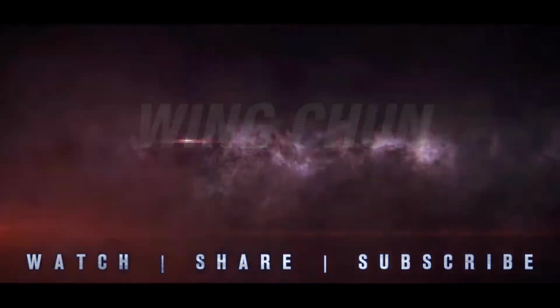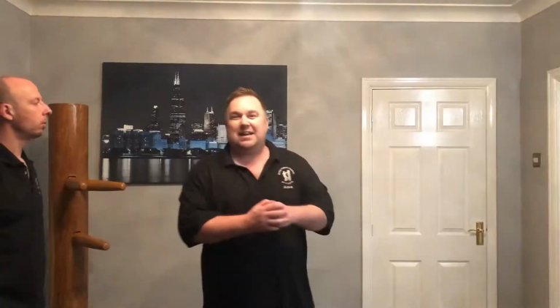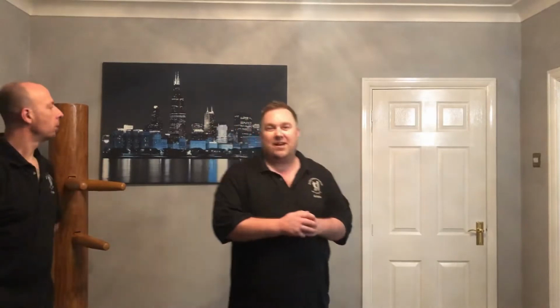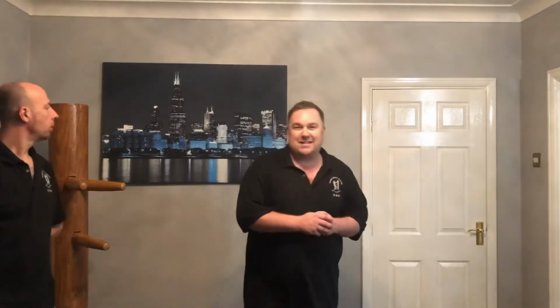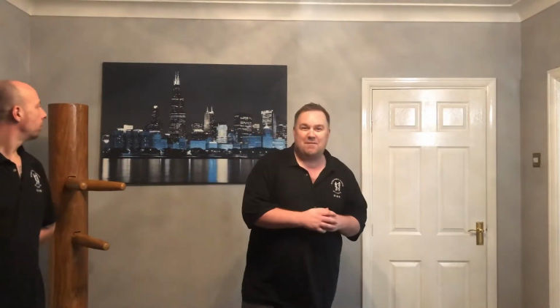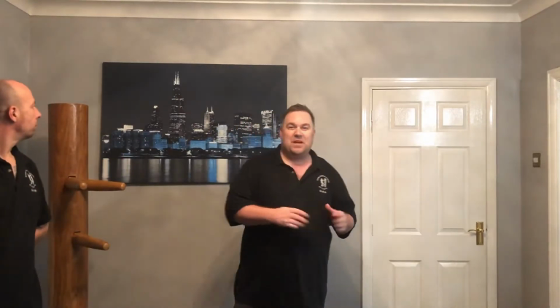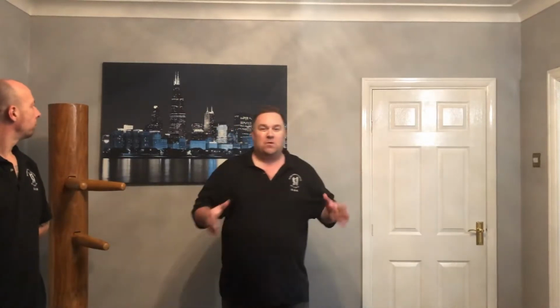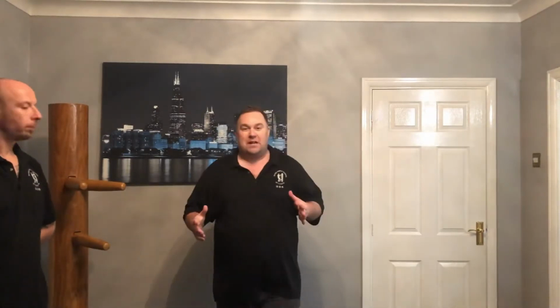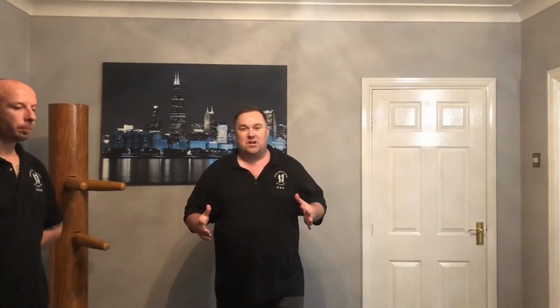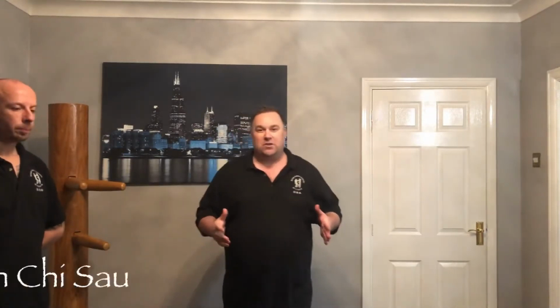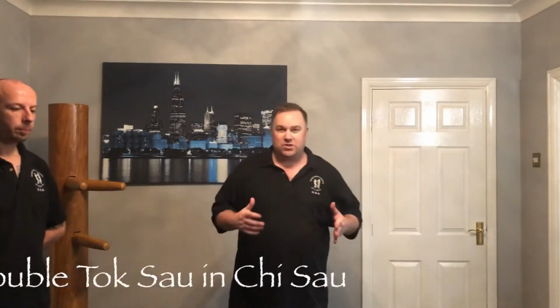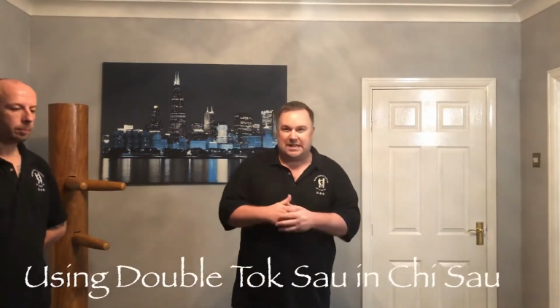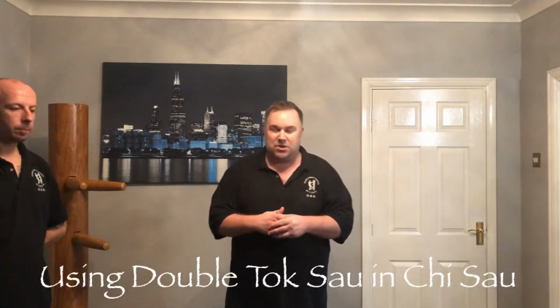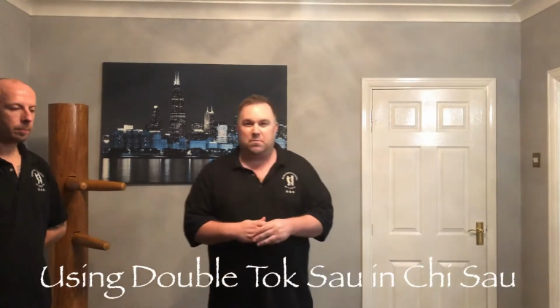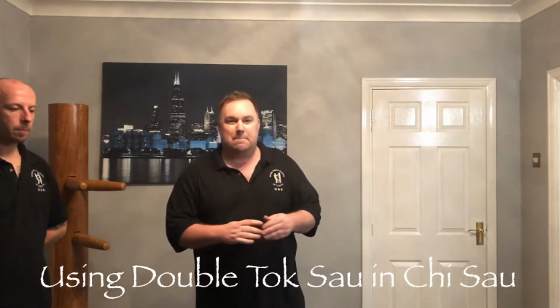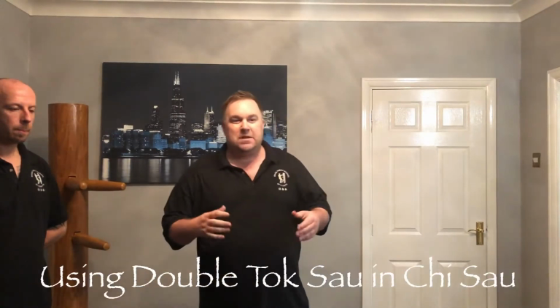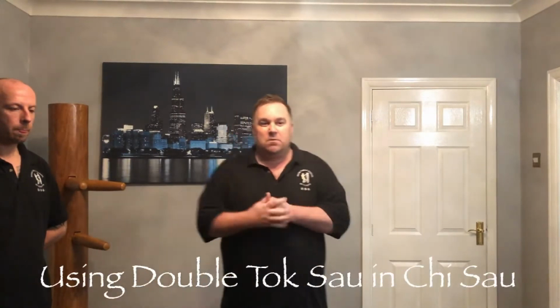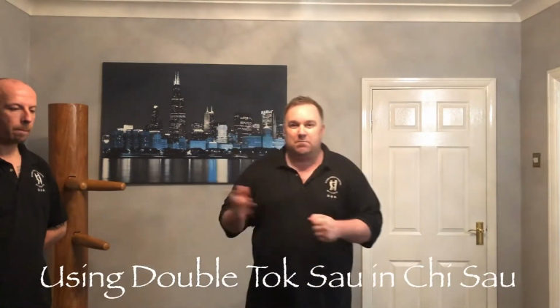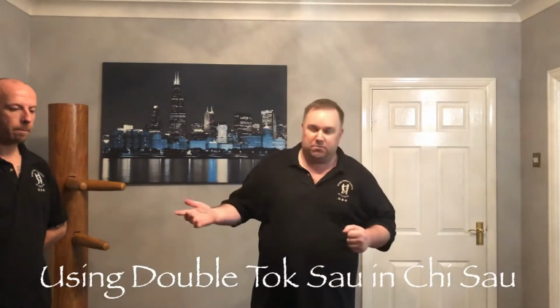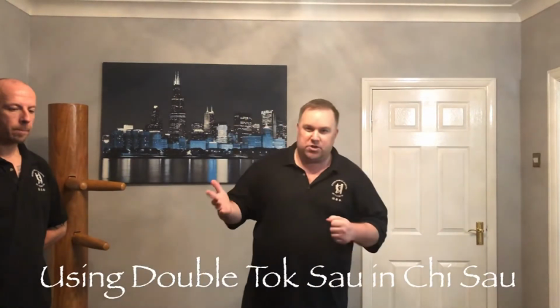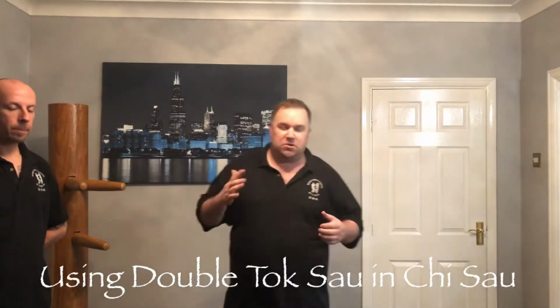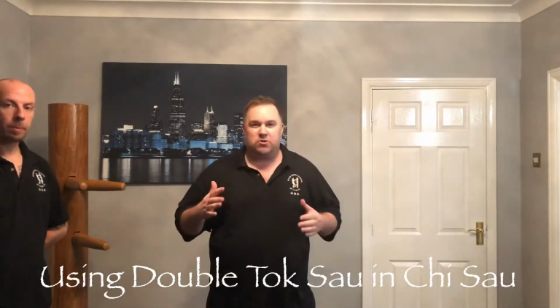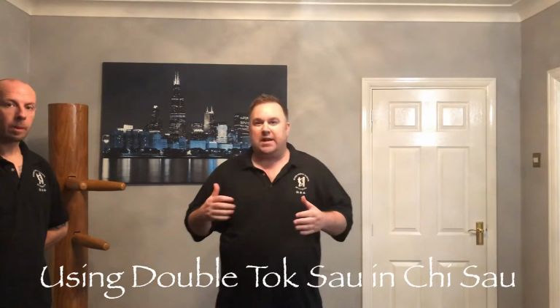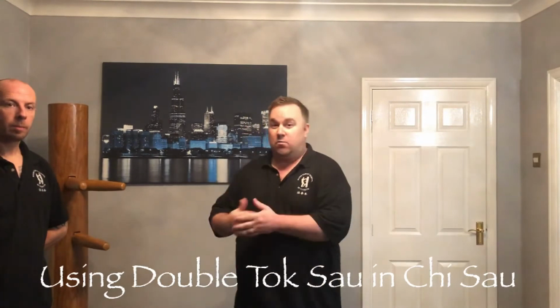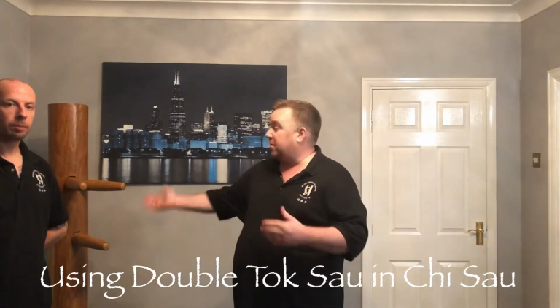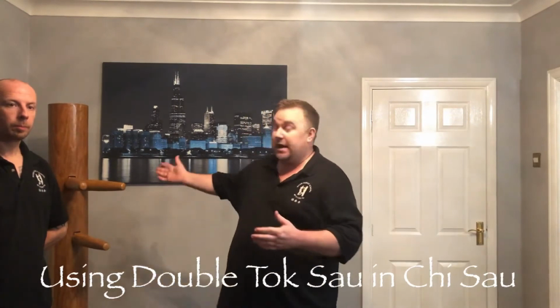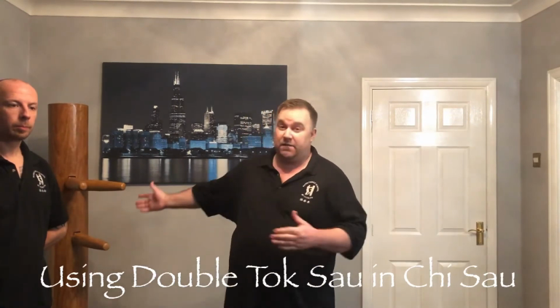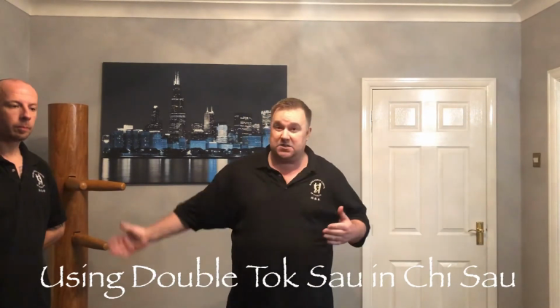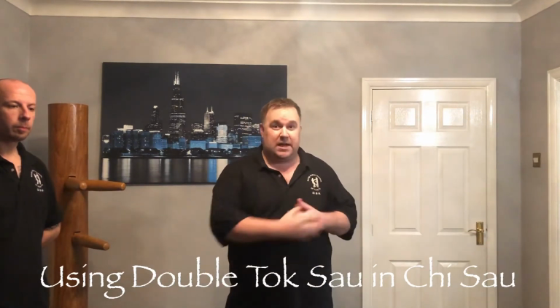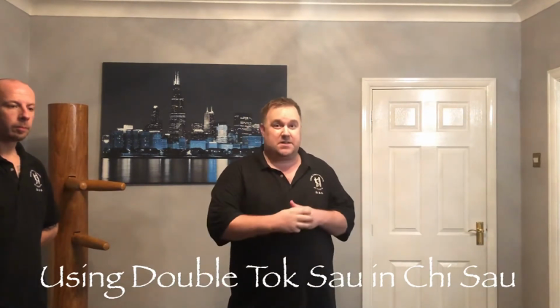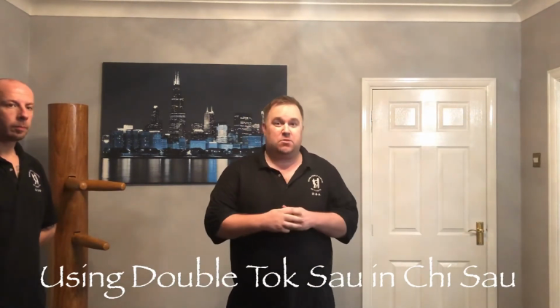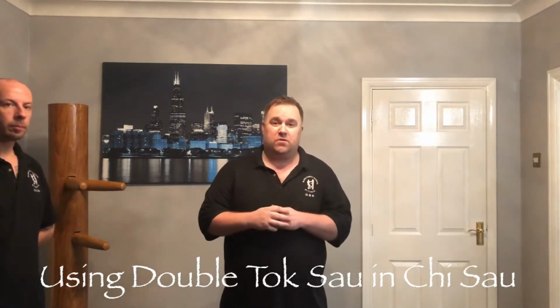Hello guys, welcome back to Wing Chun Chi Sao Tube. Me and my brother Shane have just been training, and what we've been working on the last few days is the dummy form.